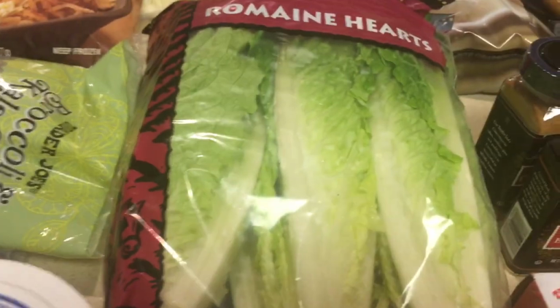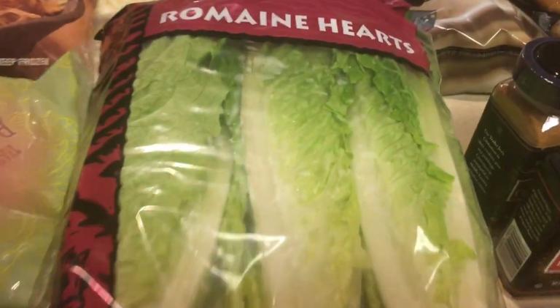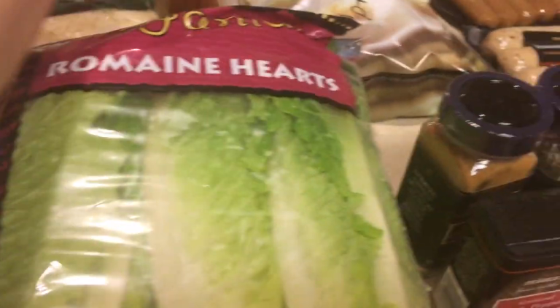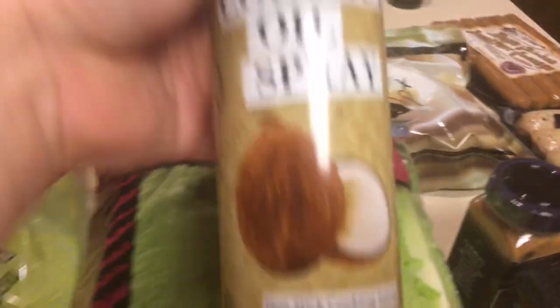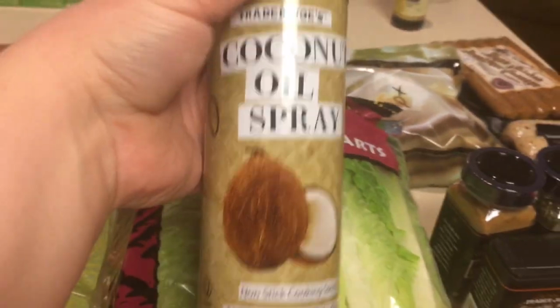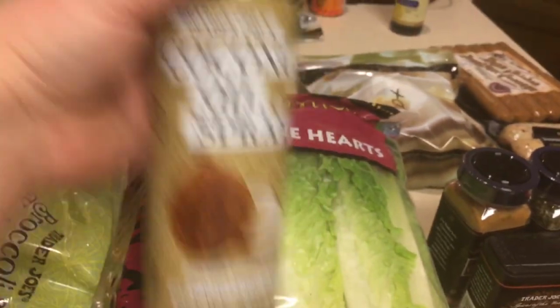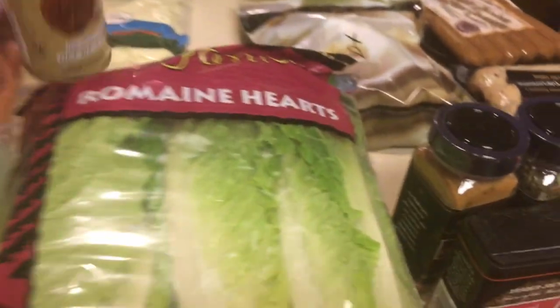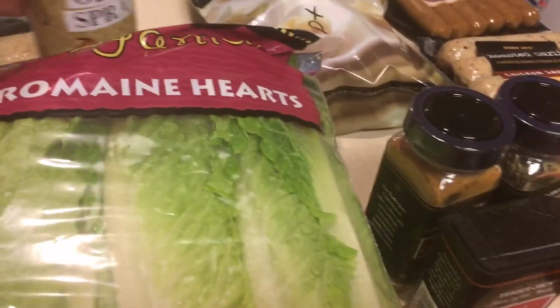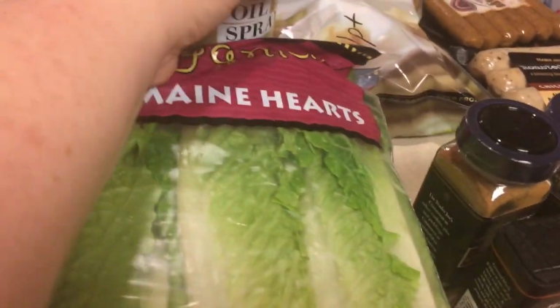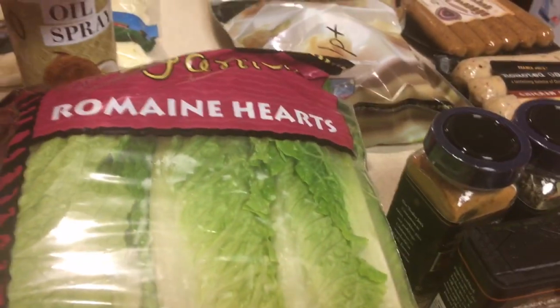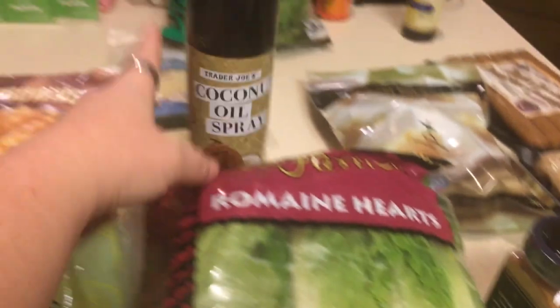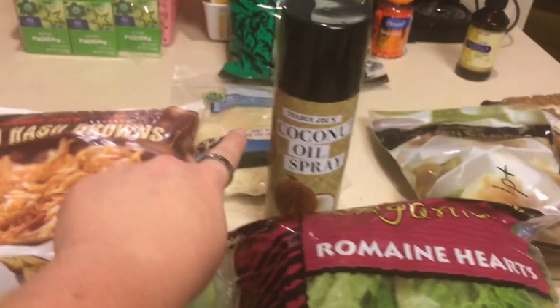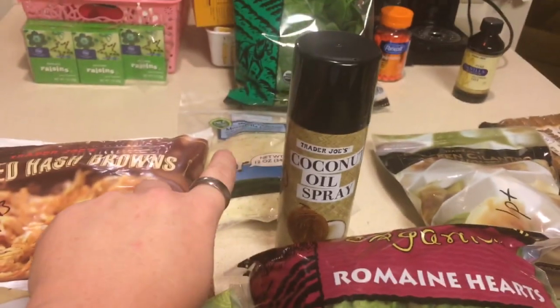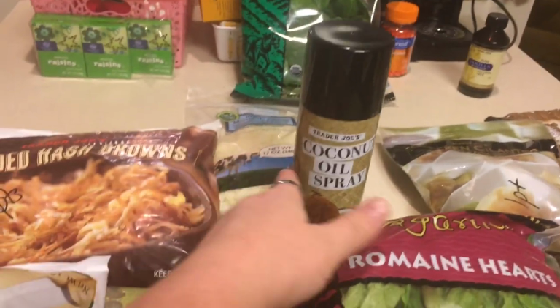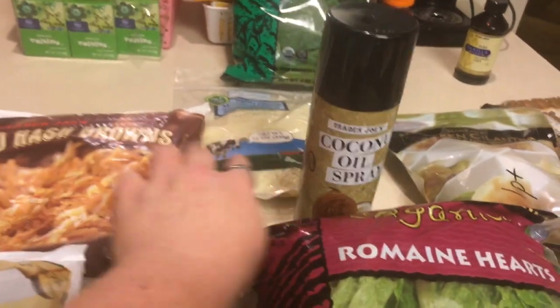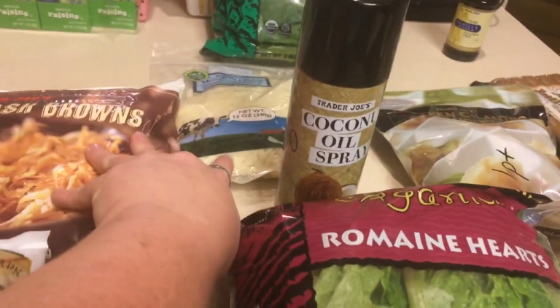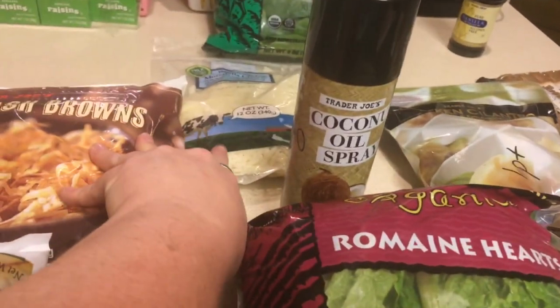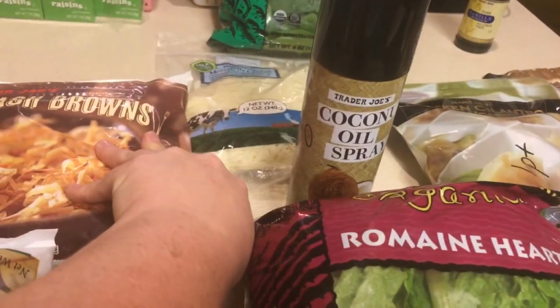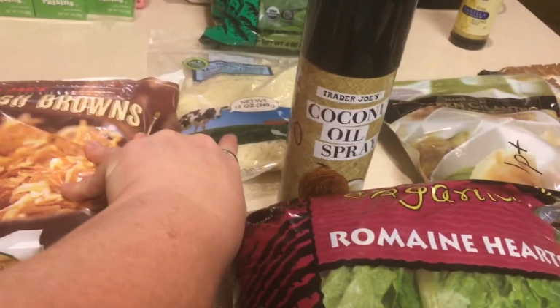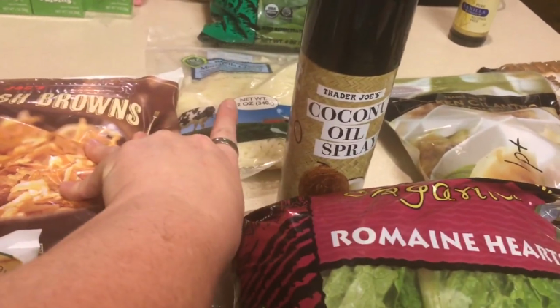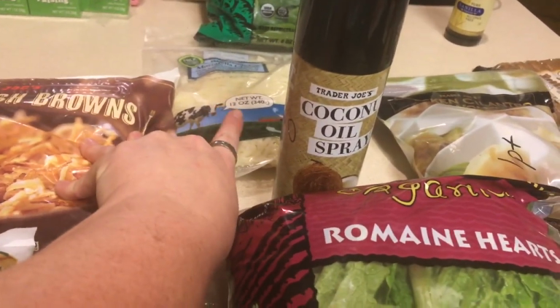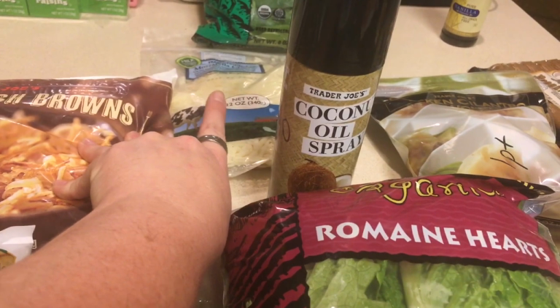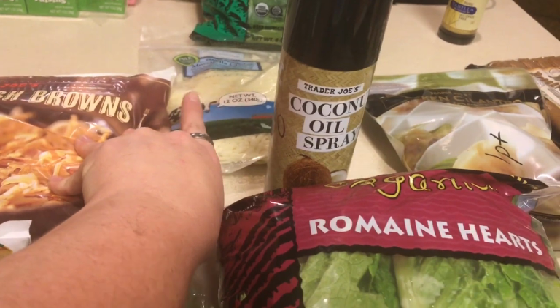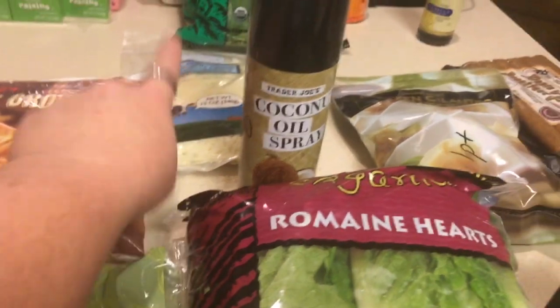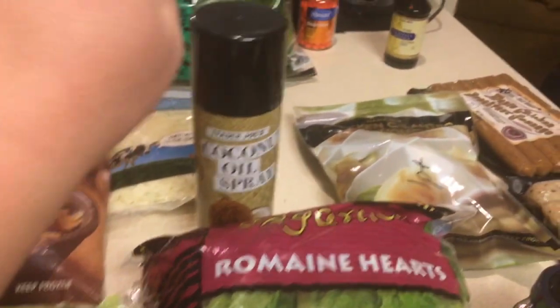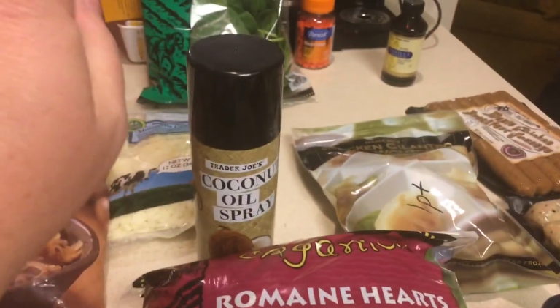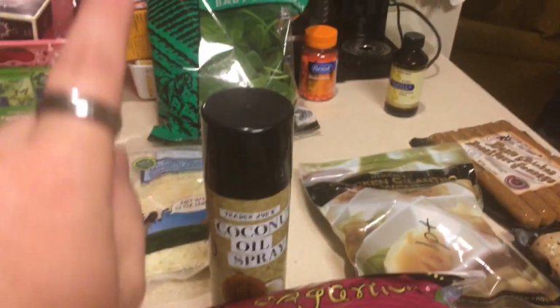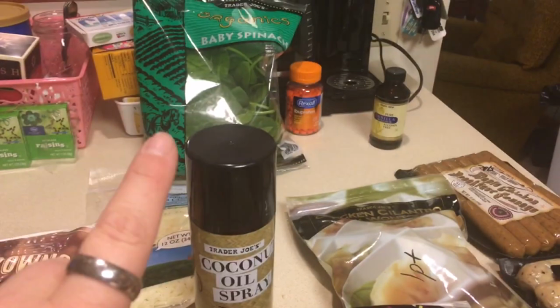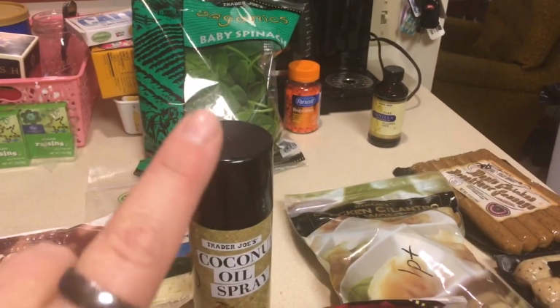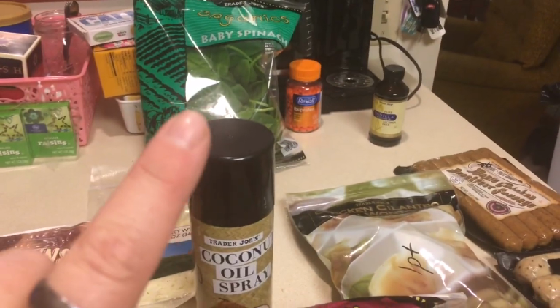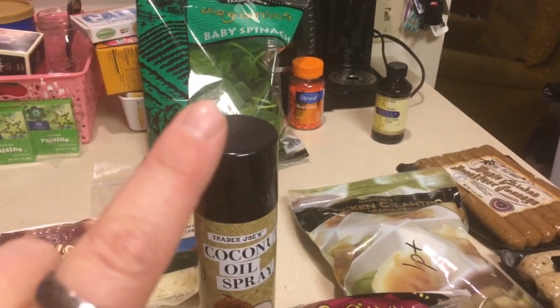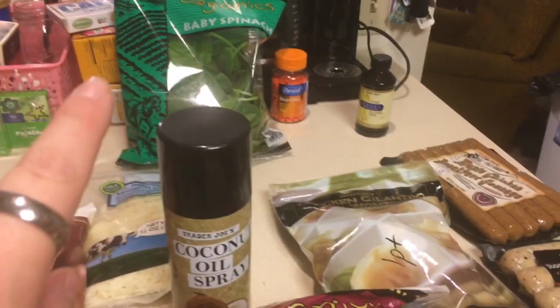I got some coconut spray, which is zero points. I got some light mozzarella cheese — I did not mark it, but I believe it is two points for a regular serving. I got some baby spinach back there, which is zero.